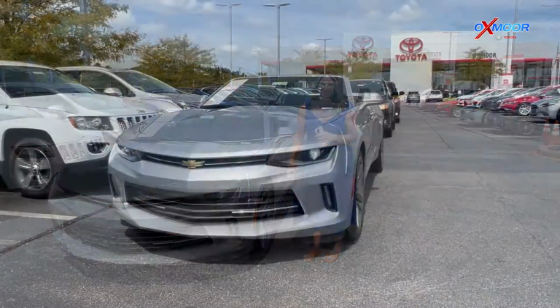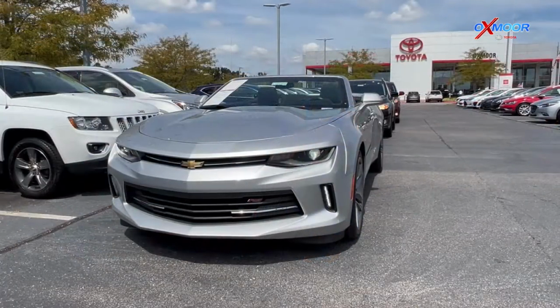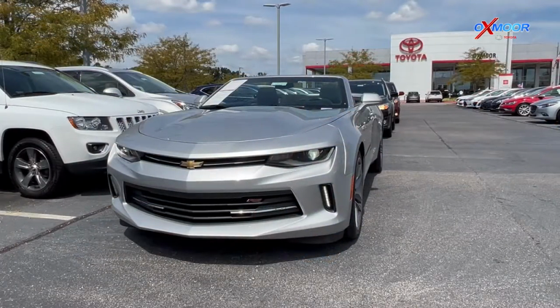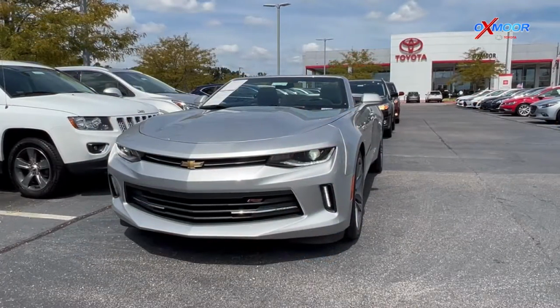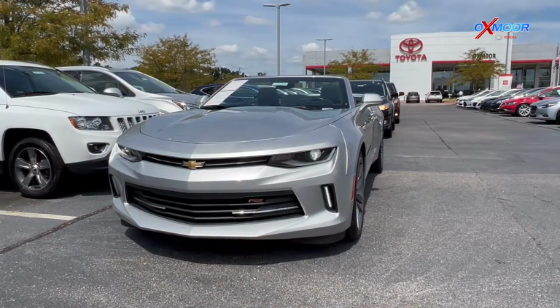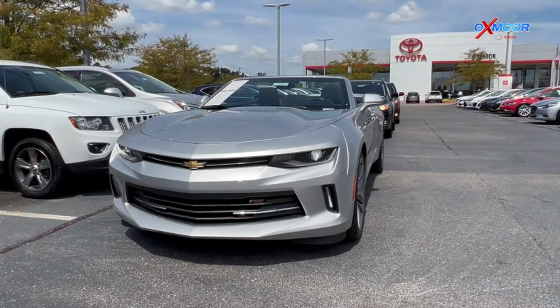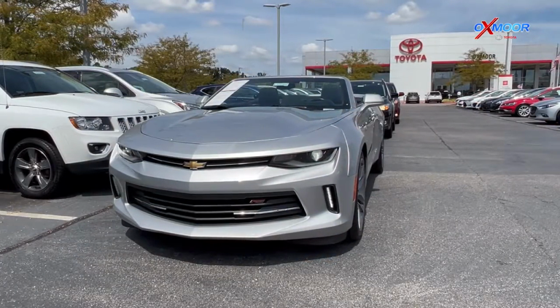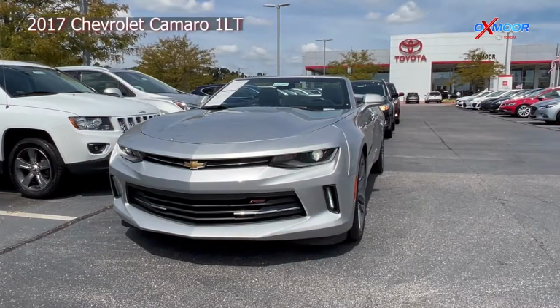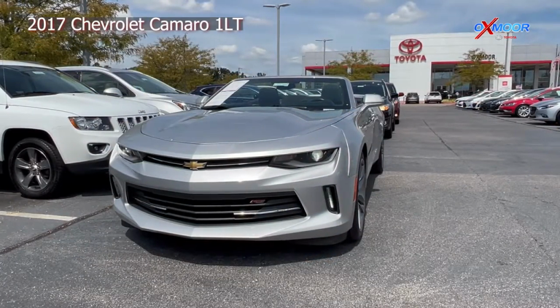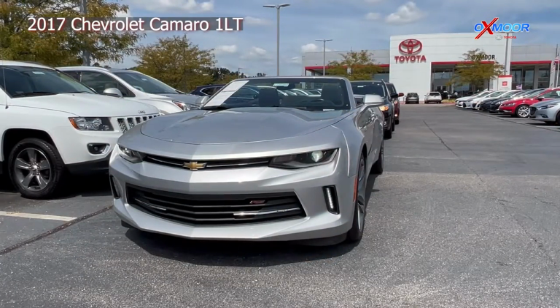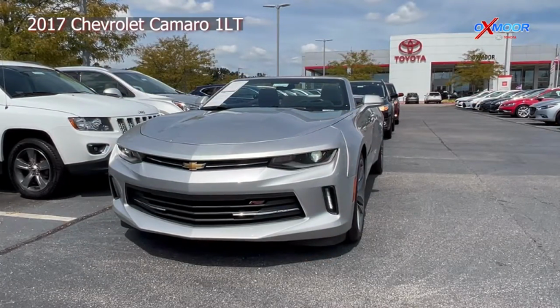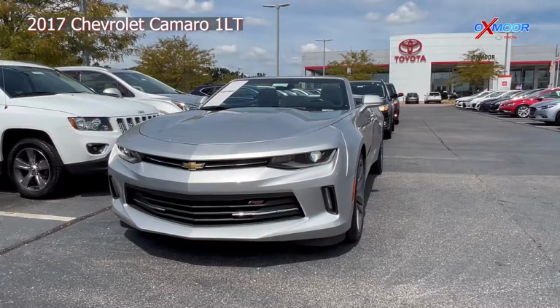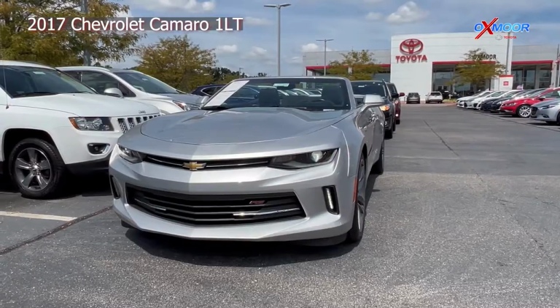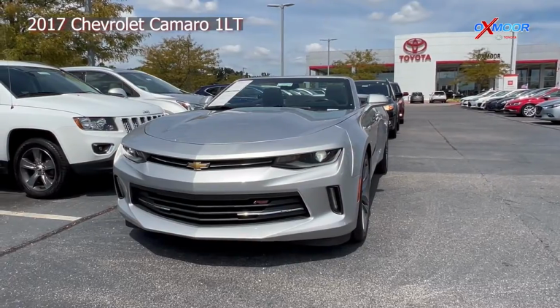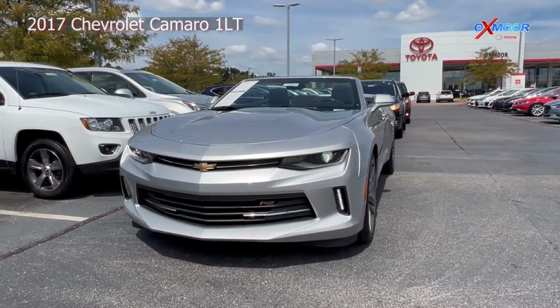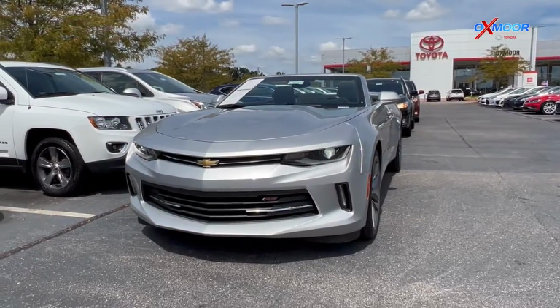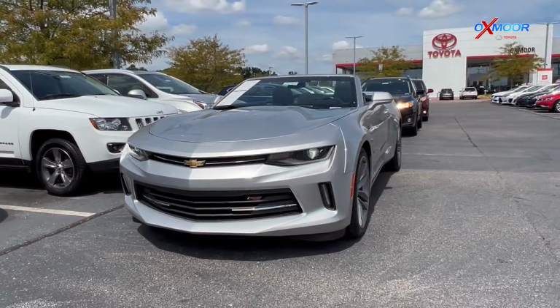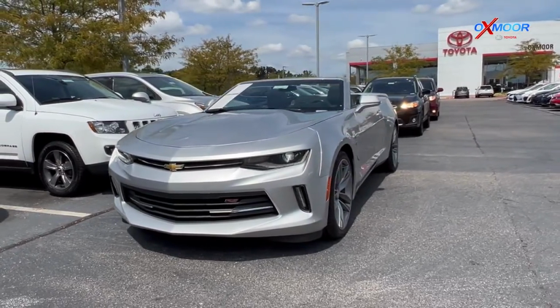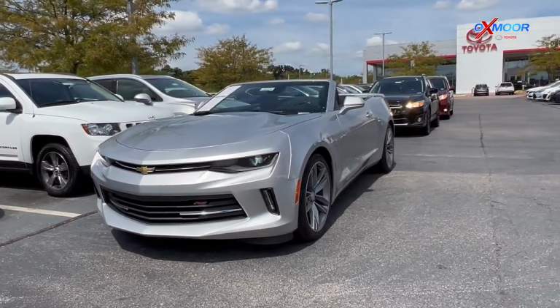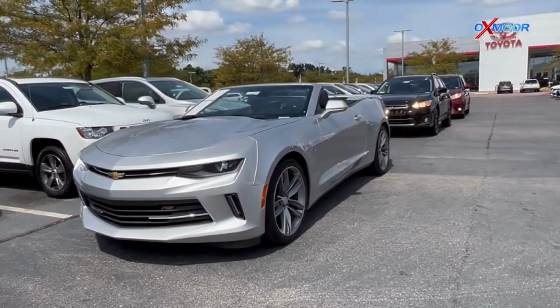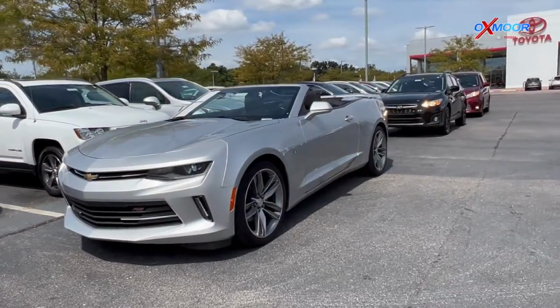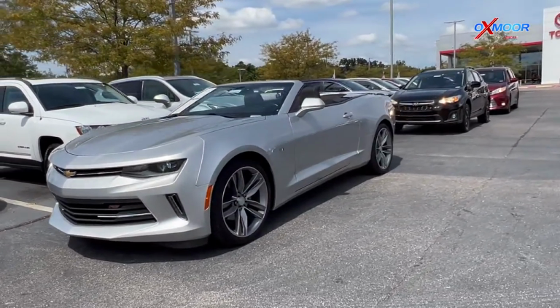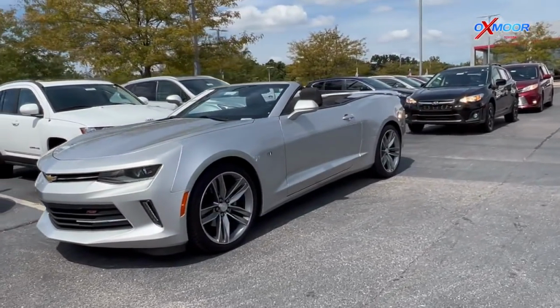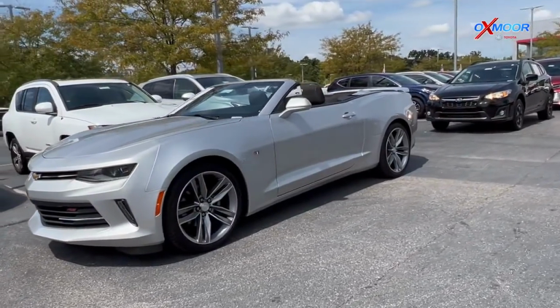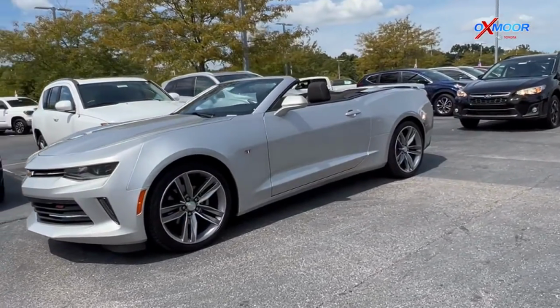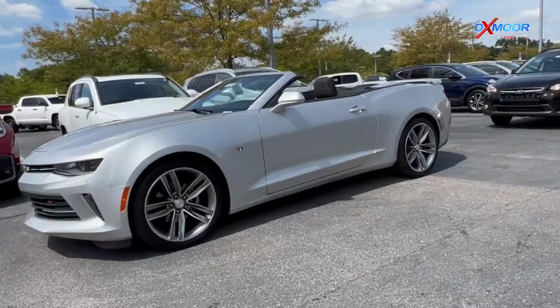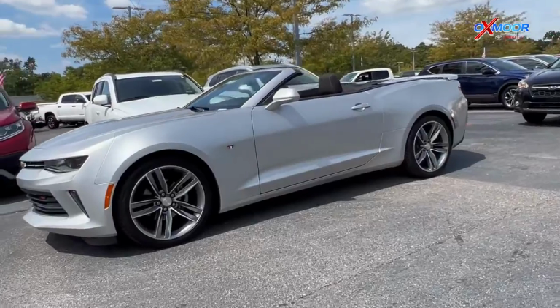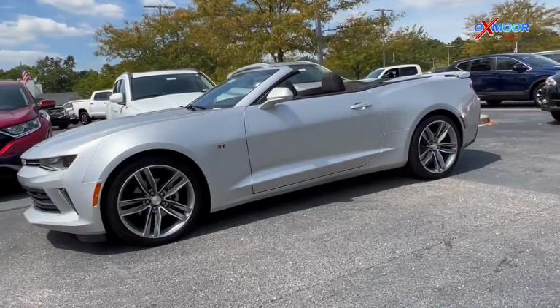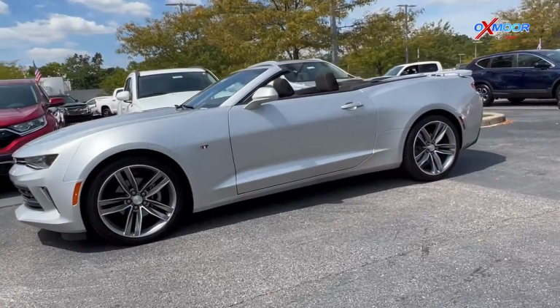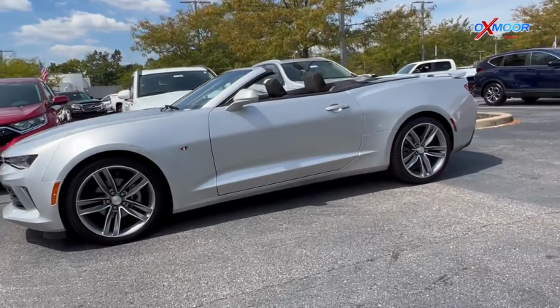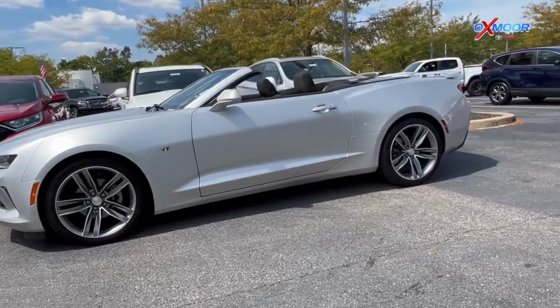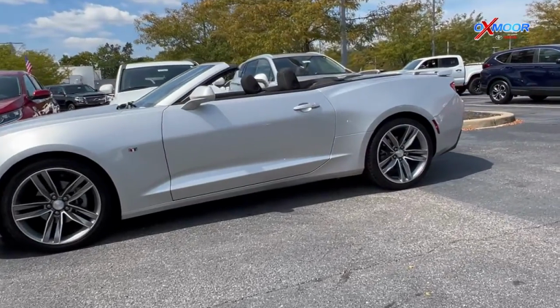For our first vehicle we have a 2017 Chevrolet Camaro 1LT. The exterior color is in a silver ice metallic. Now this has 18 inch alloys.